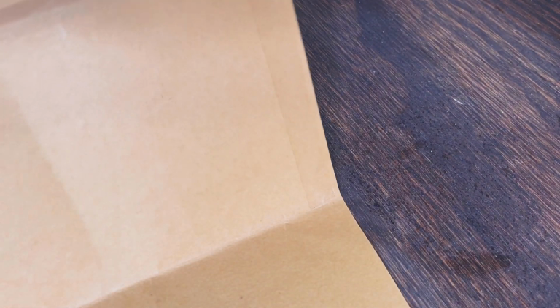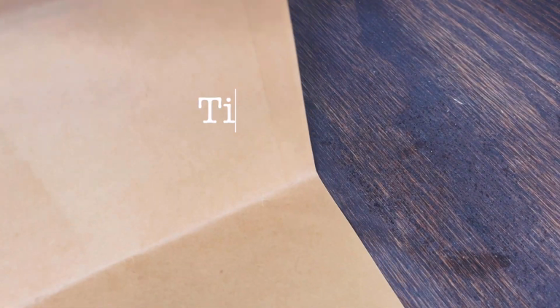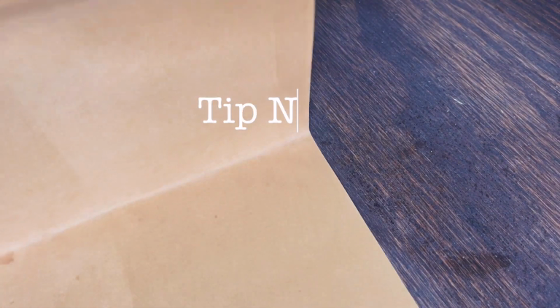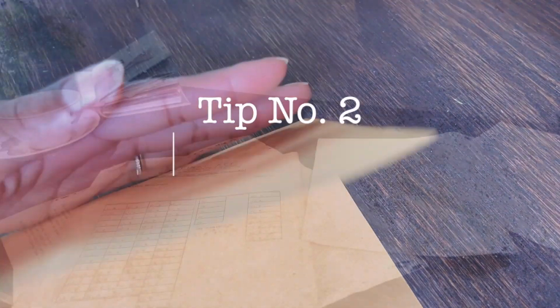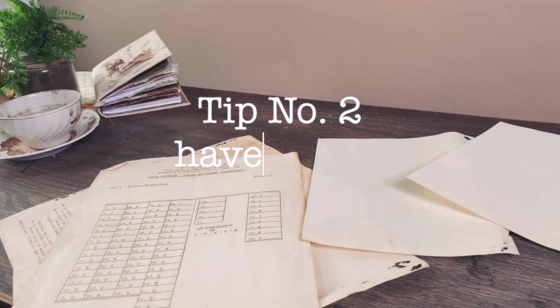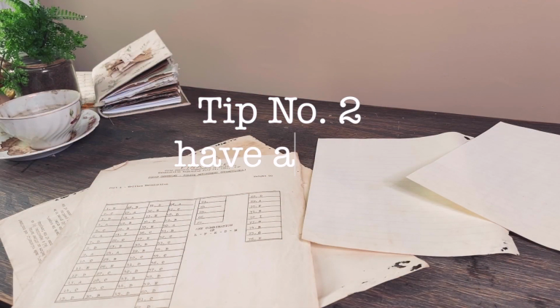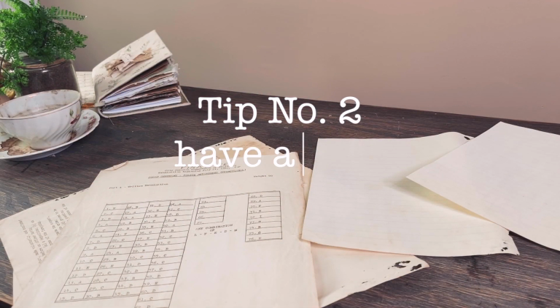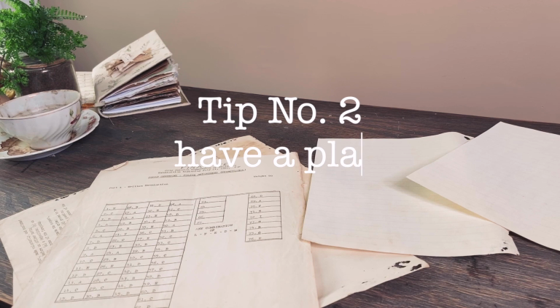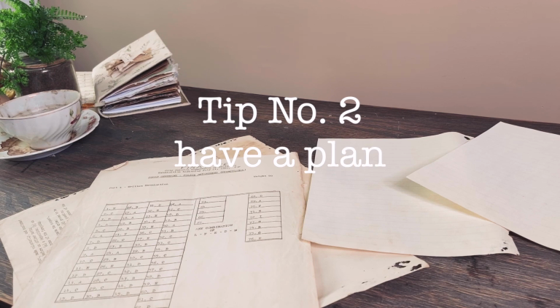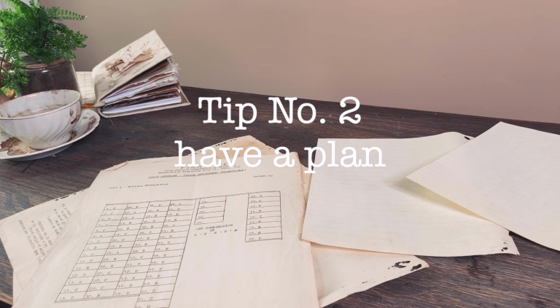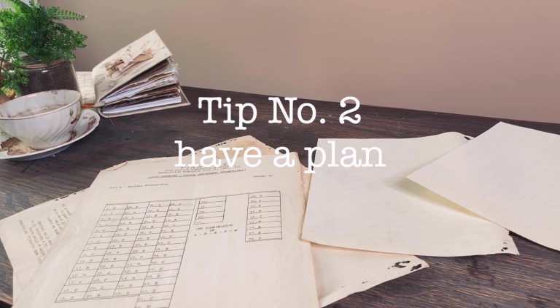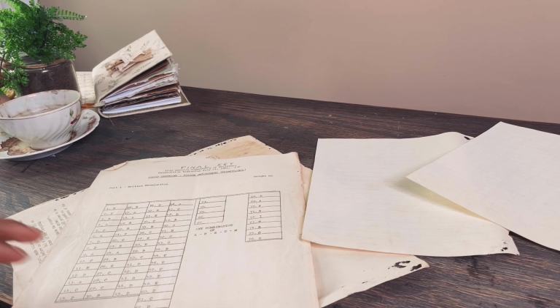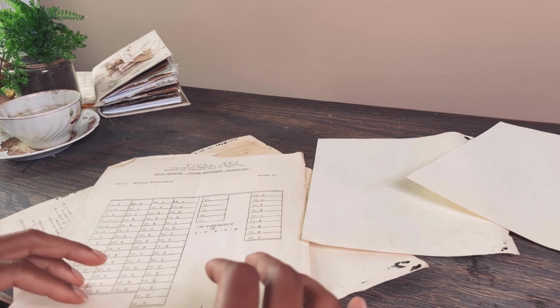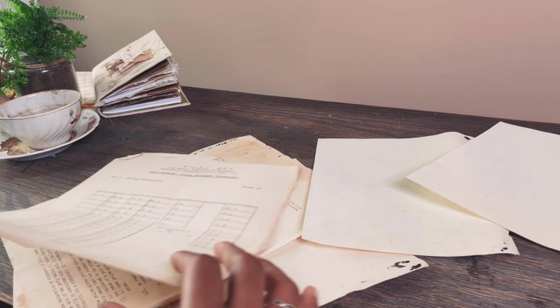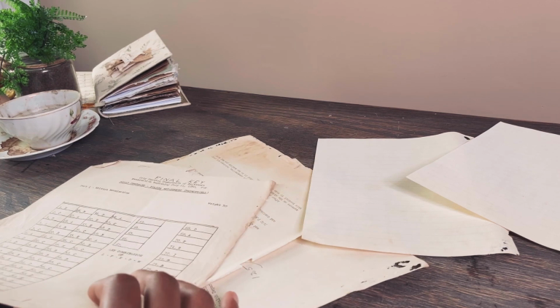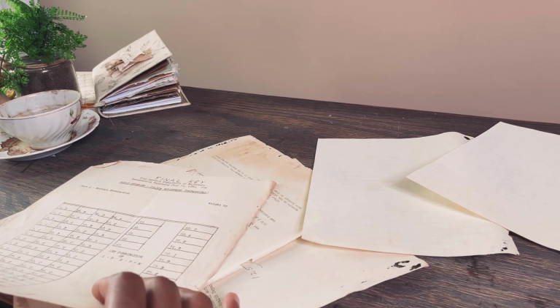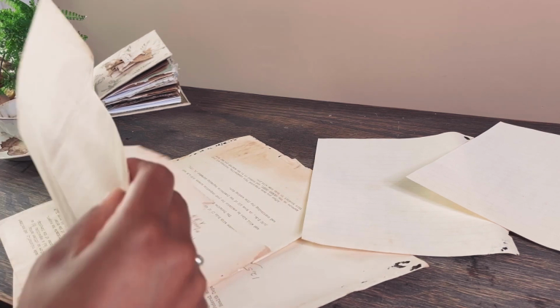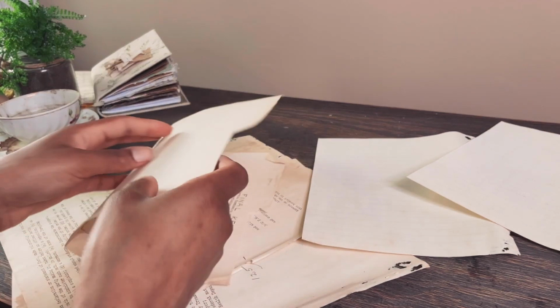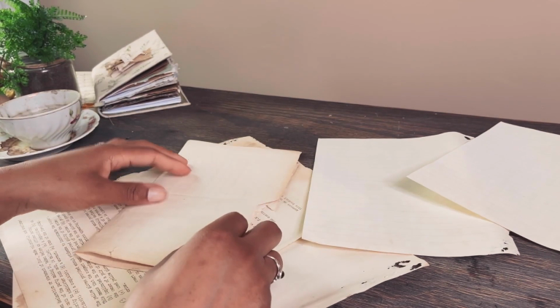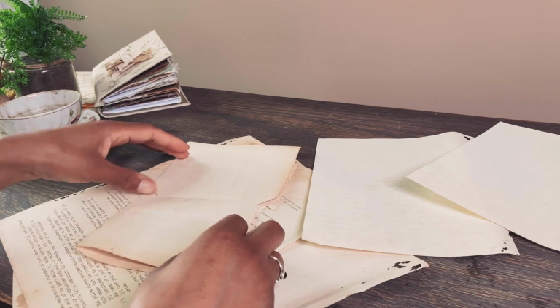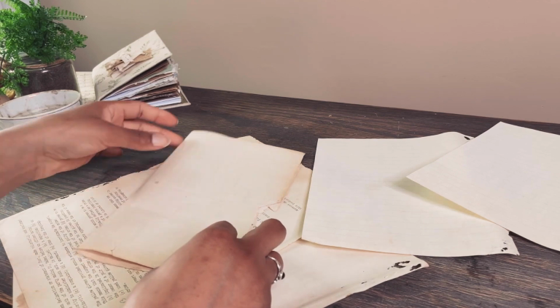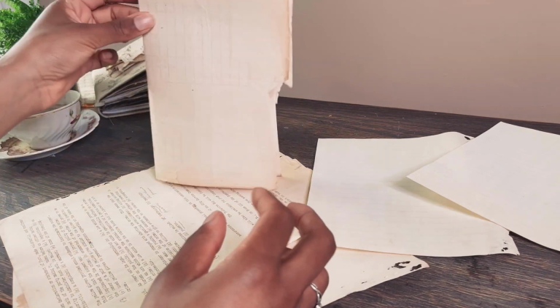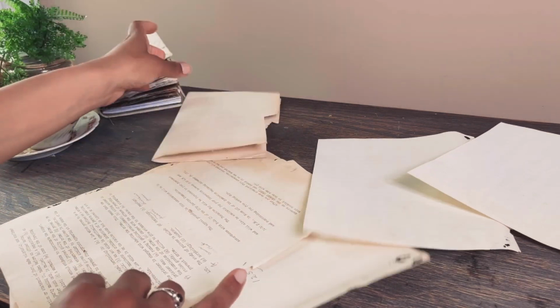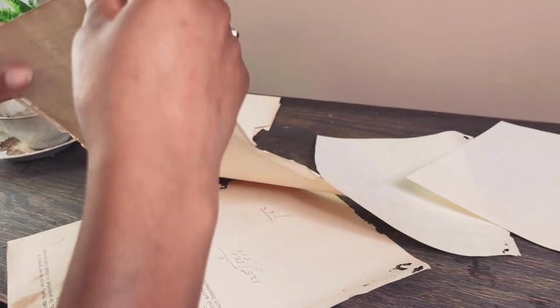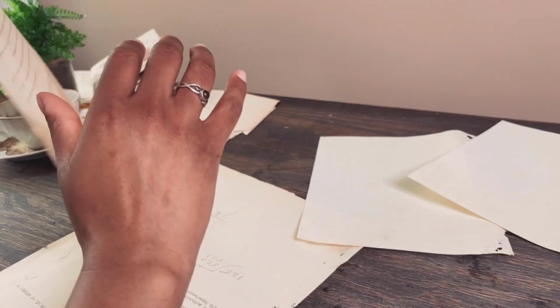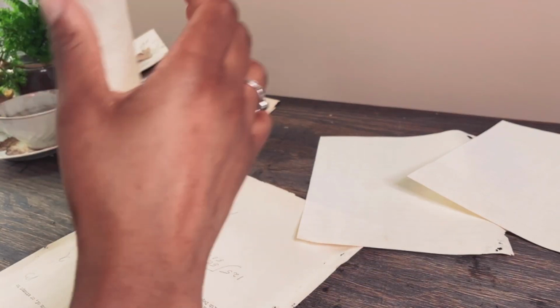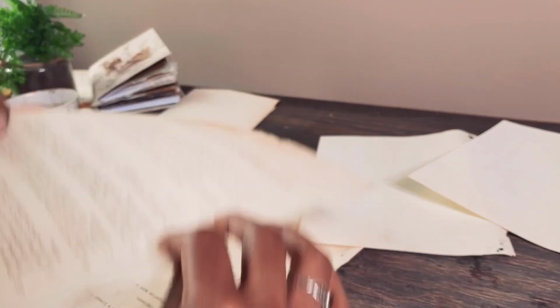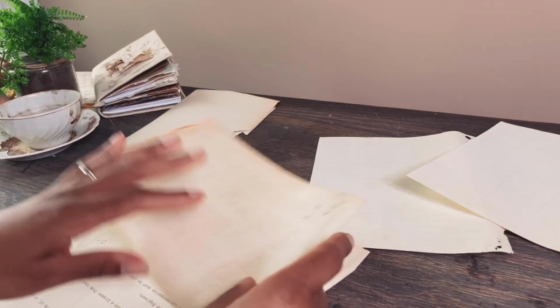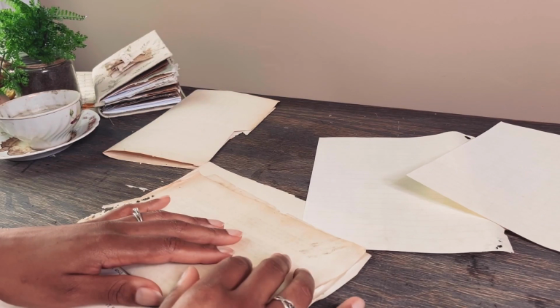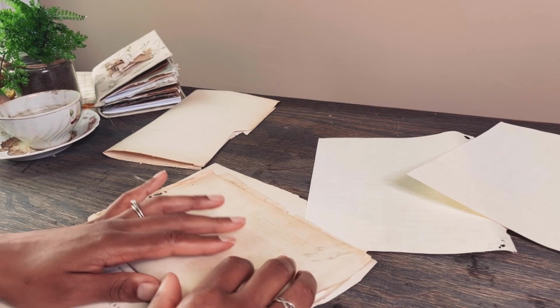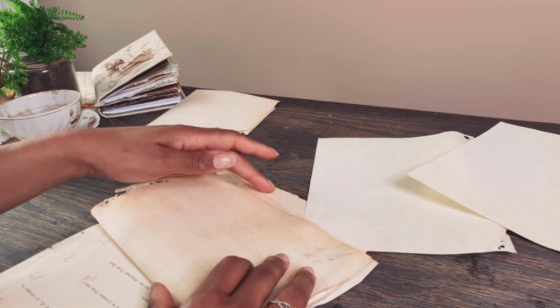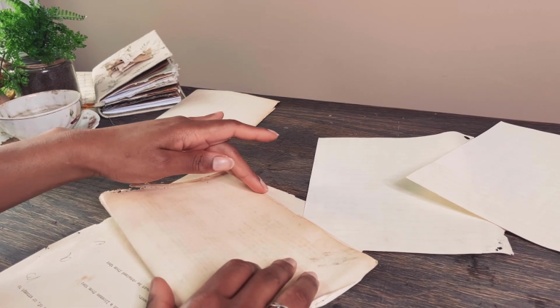Tip 2: Planning. A project takes me forever when I don't have a plan. That doesn't mean that I sit down and sketch out every single page, but I do start with a singular idea that keeps me on track.